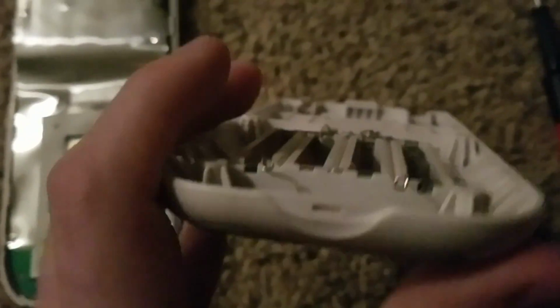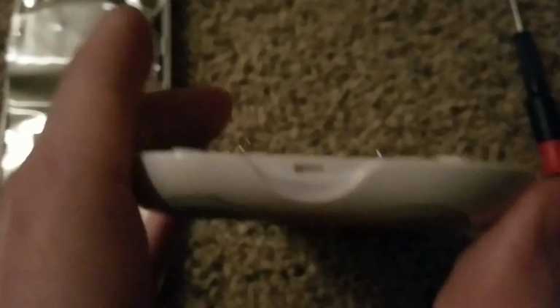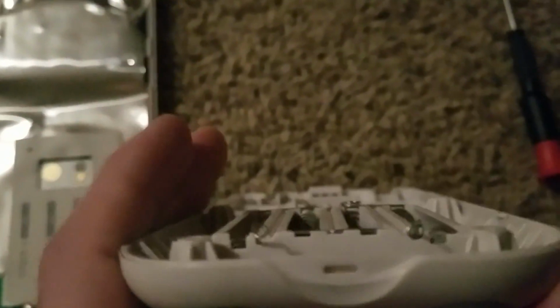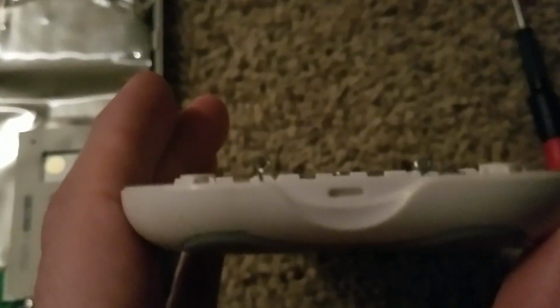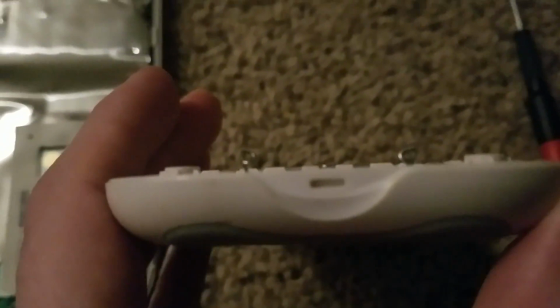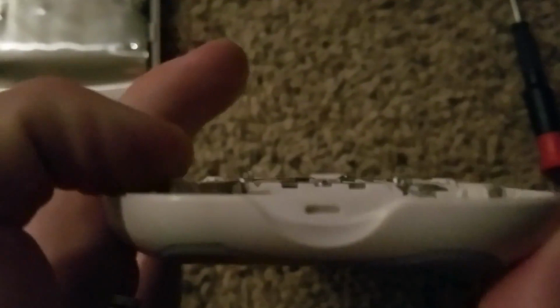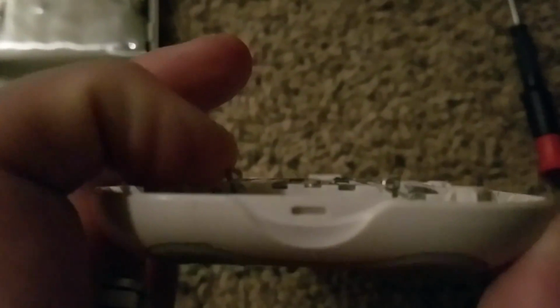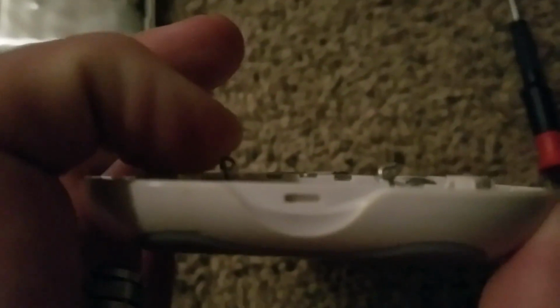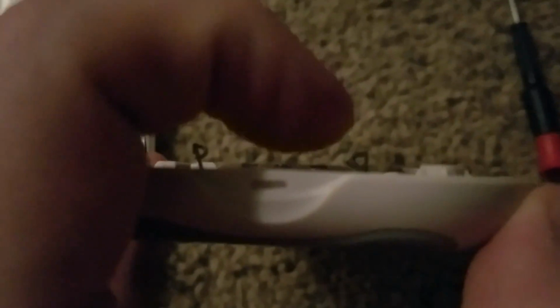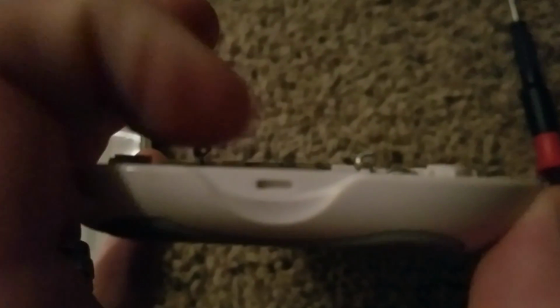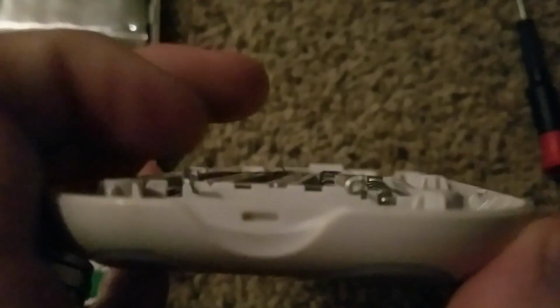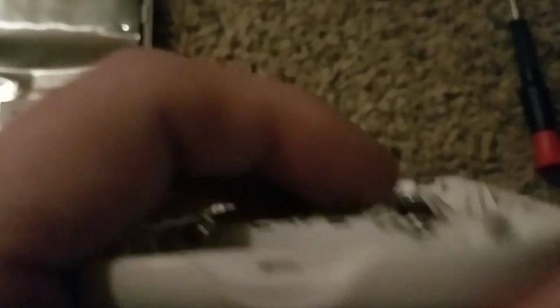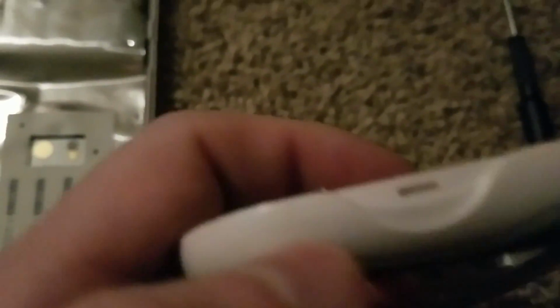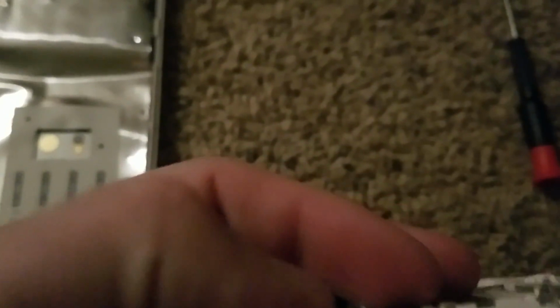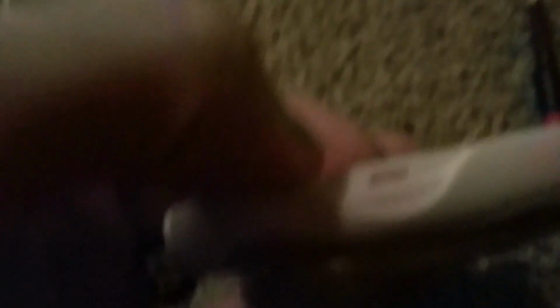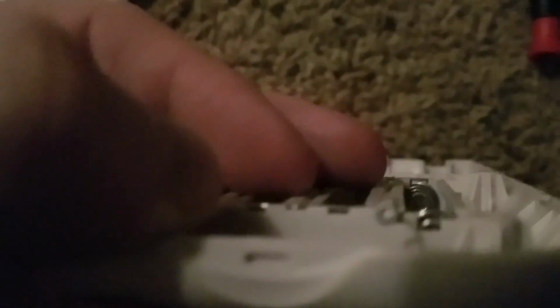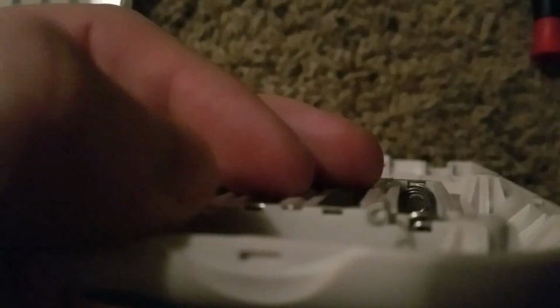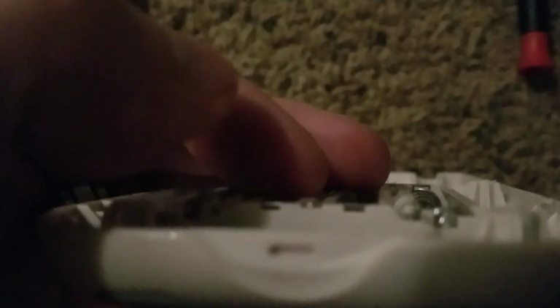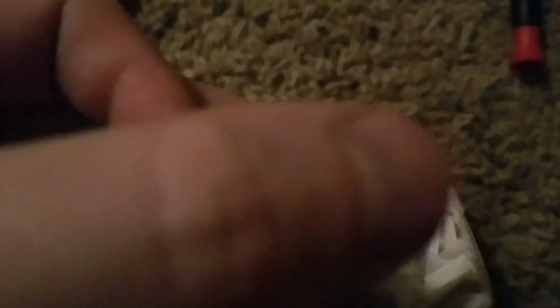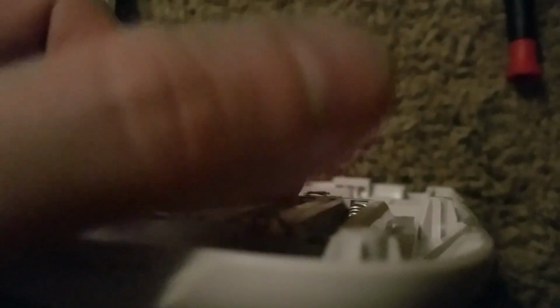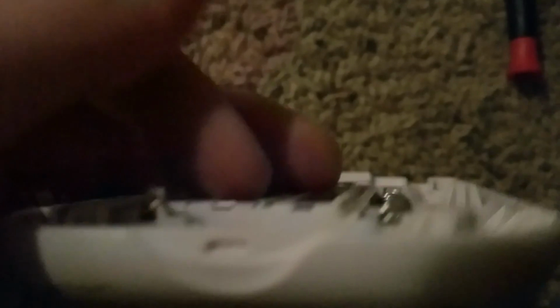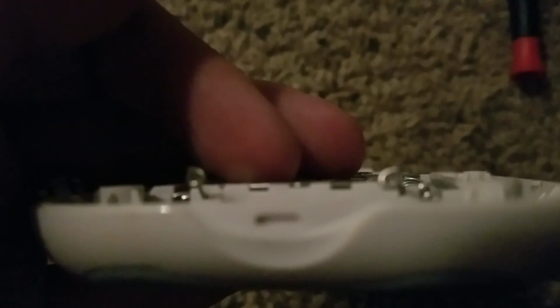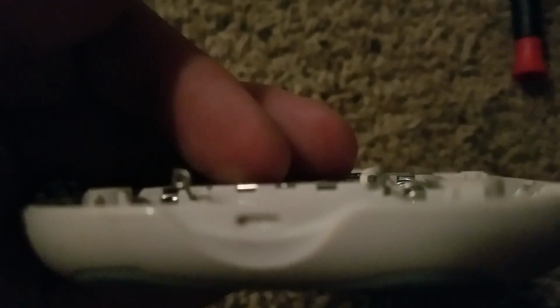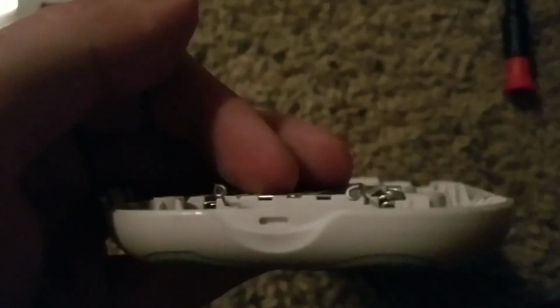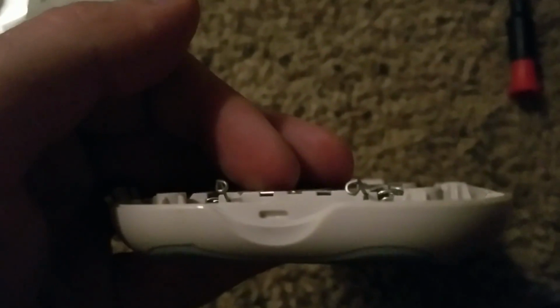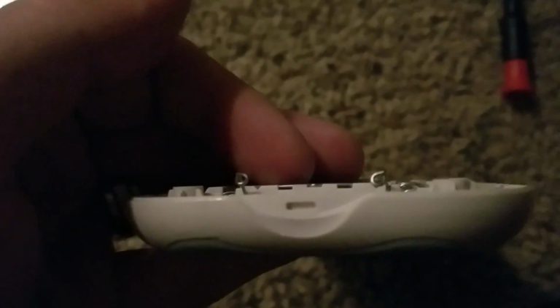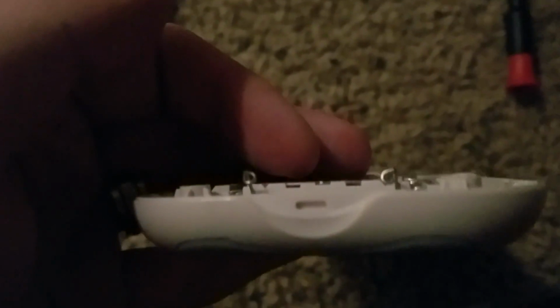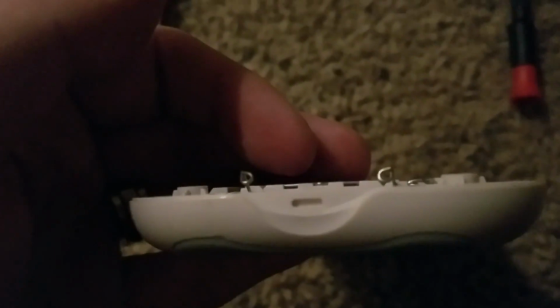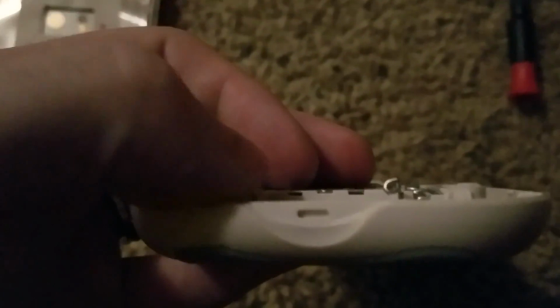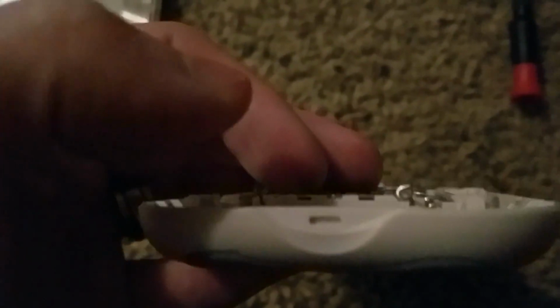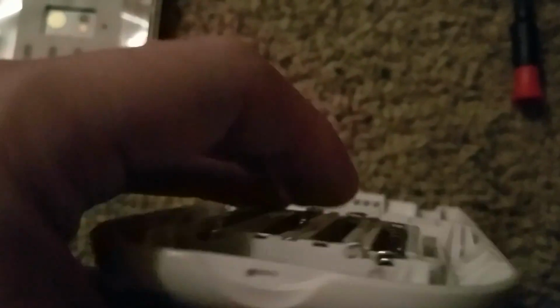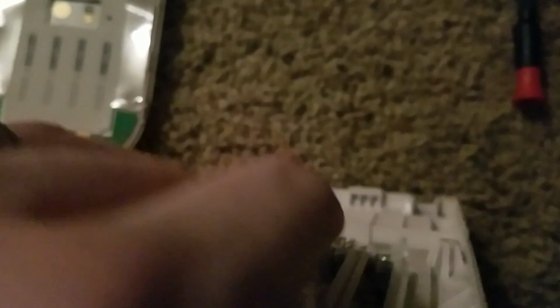And also while you're in here, make sure you bend these up slightly. So just put your finger in there, bend it upwards on both sides, just in case they're not coming up far enough. Bend them up a little bit.